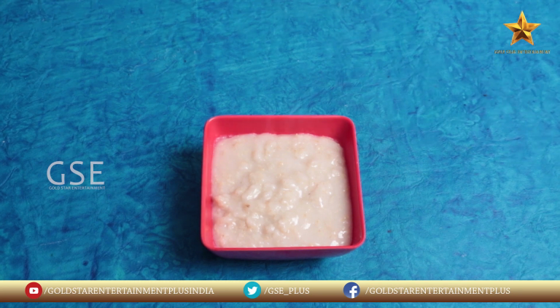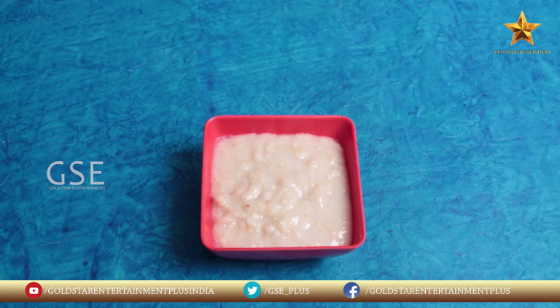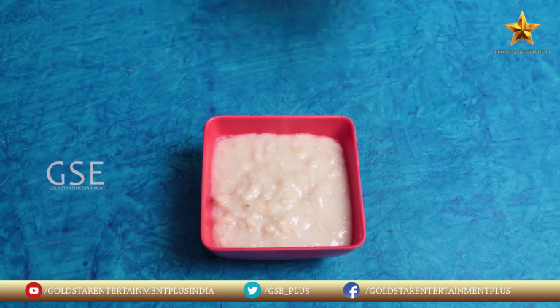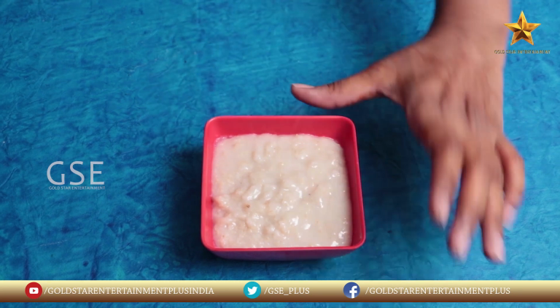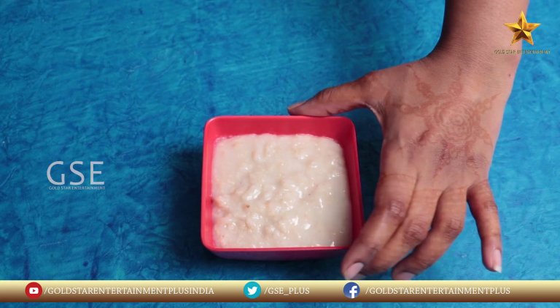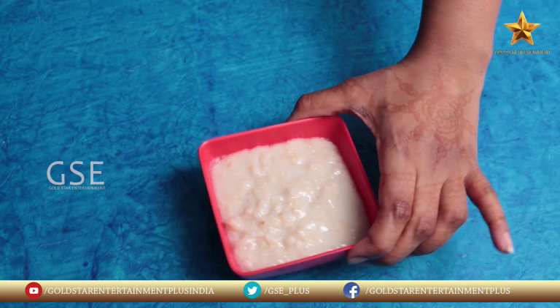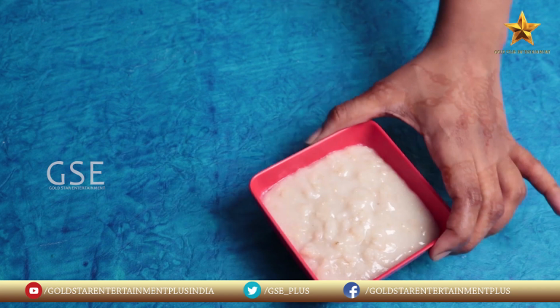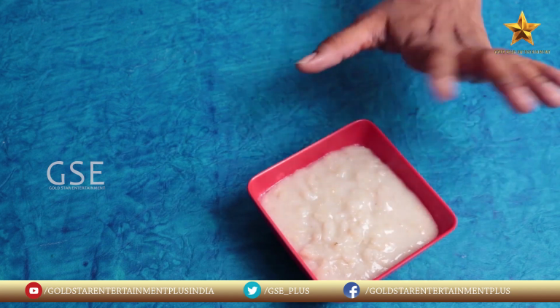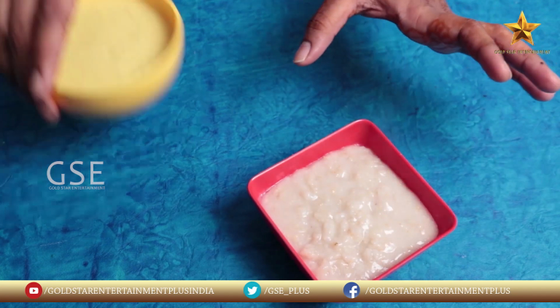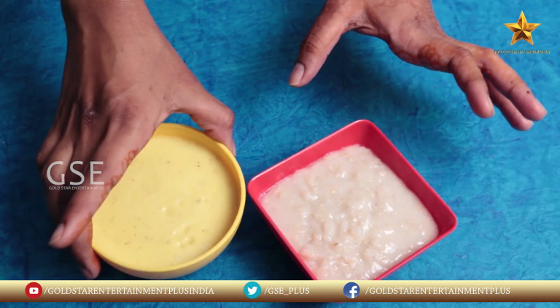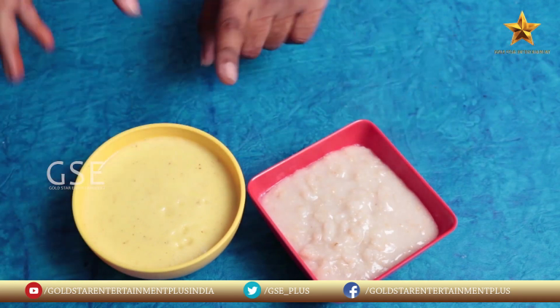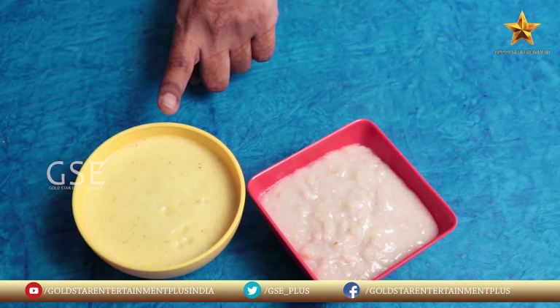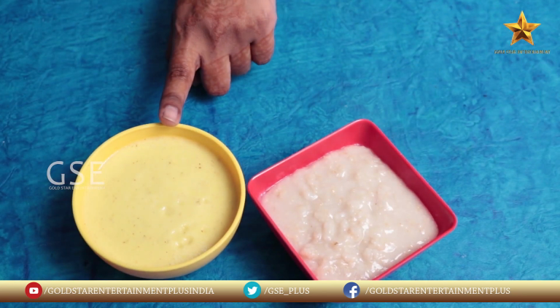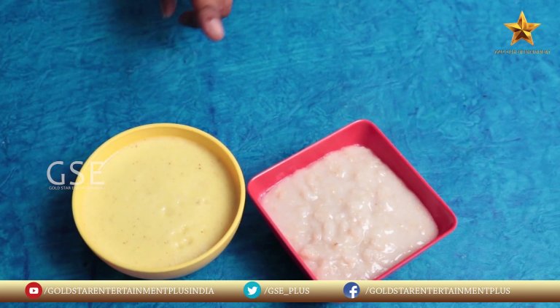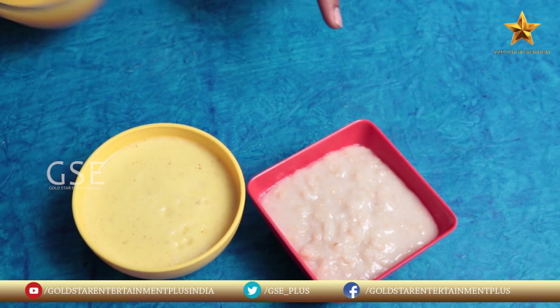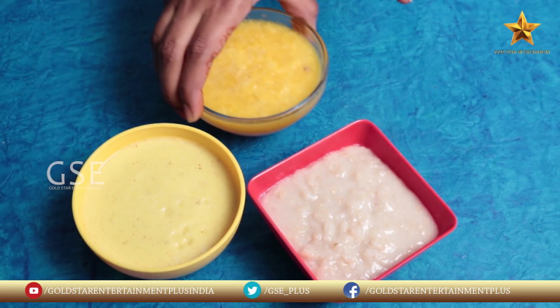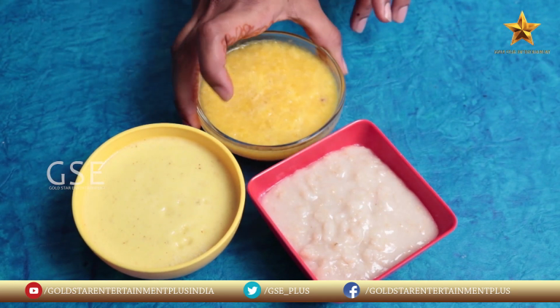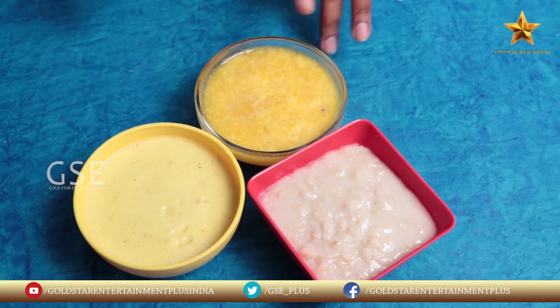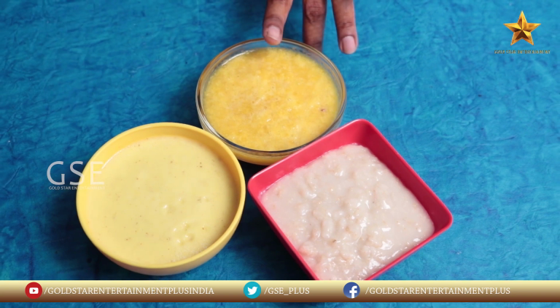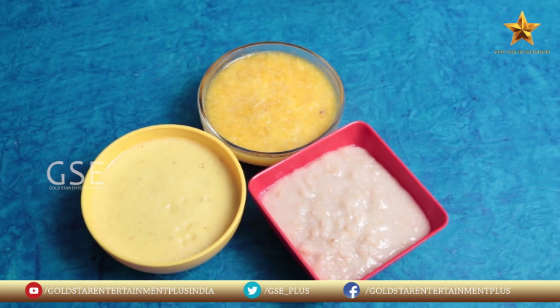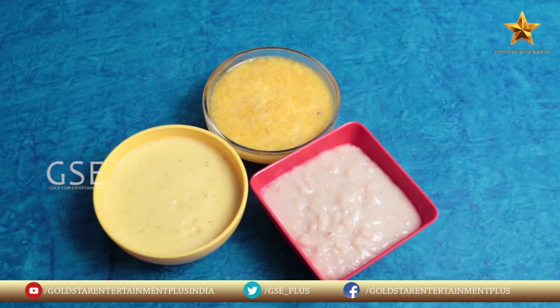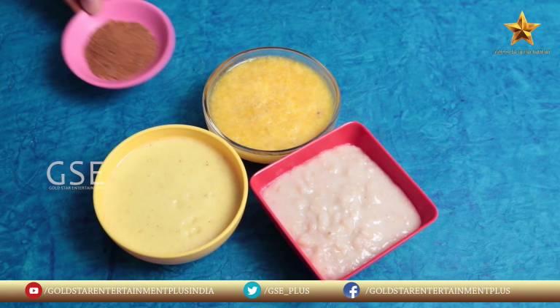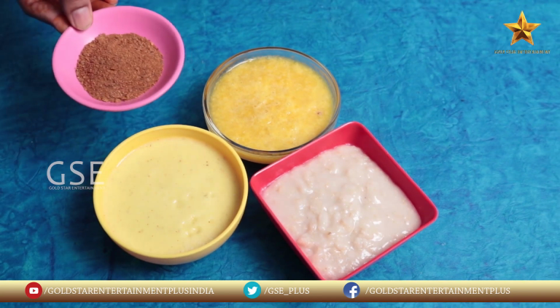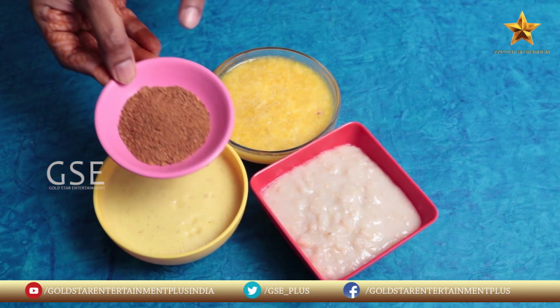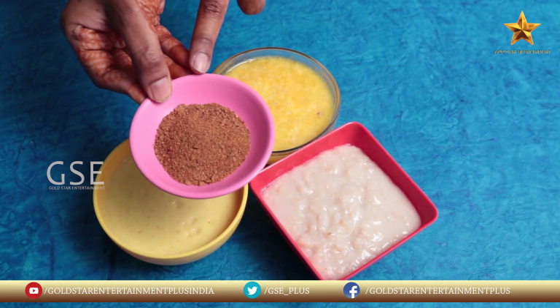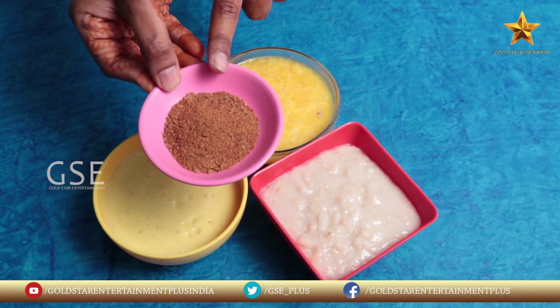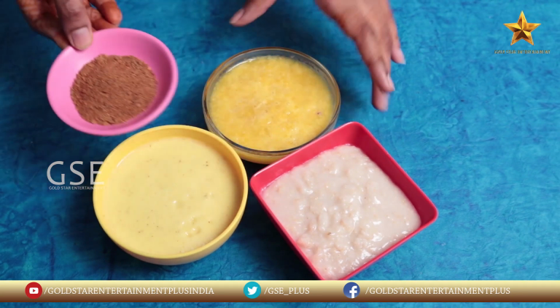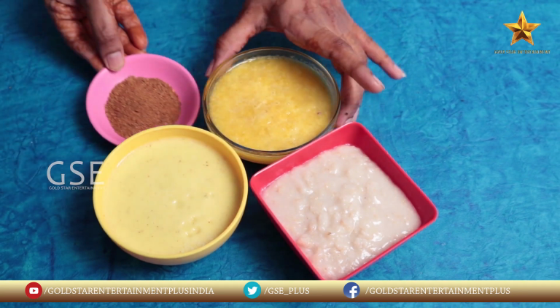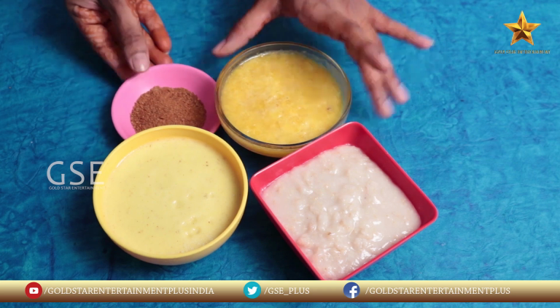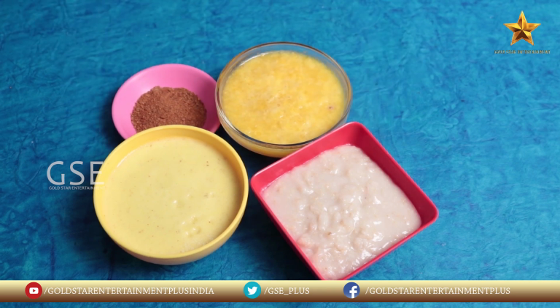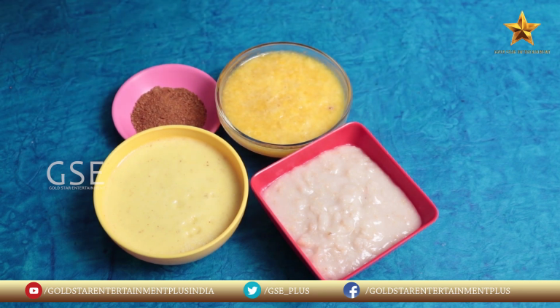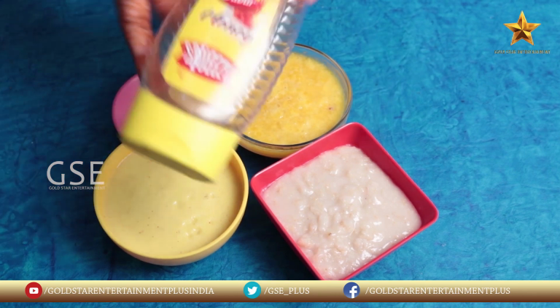The next ingredient is oats. Pineapple juice. Orange juice. Dalshin chakka powder. Honey.